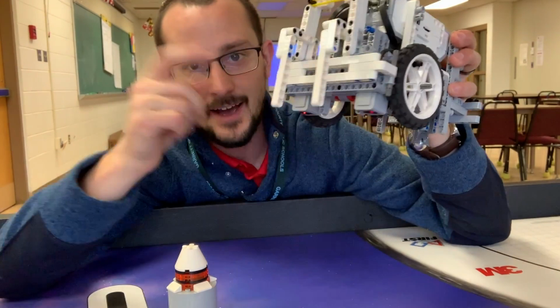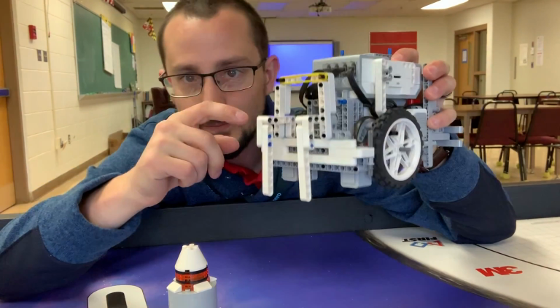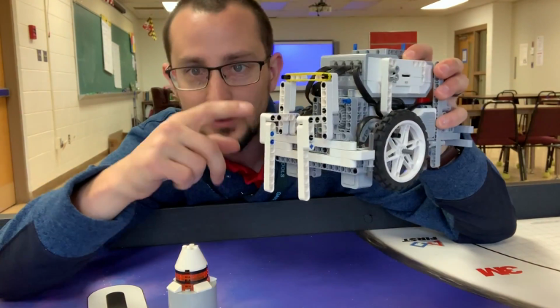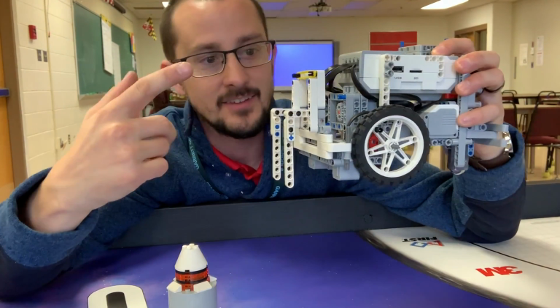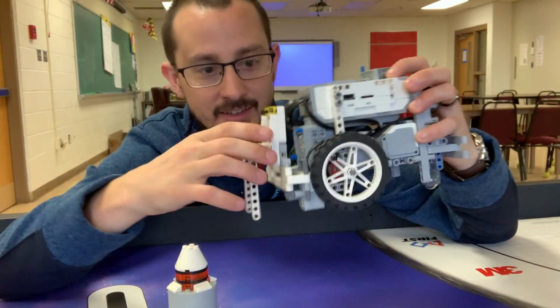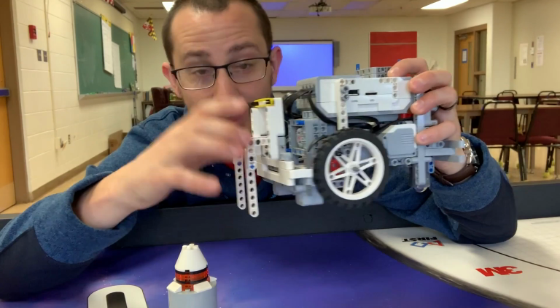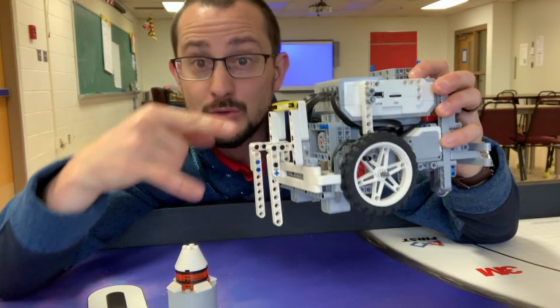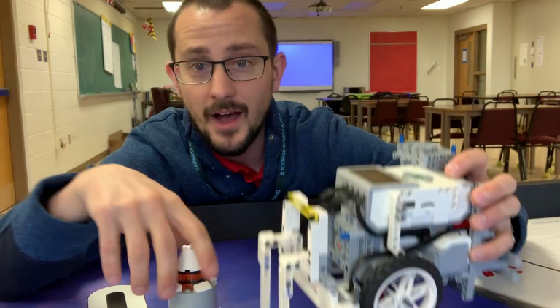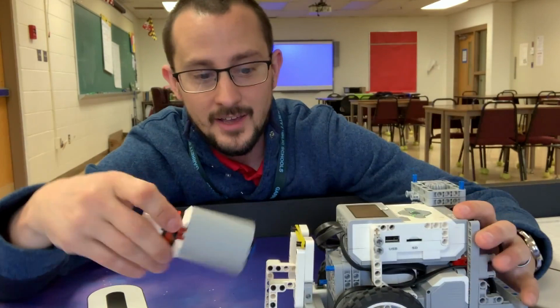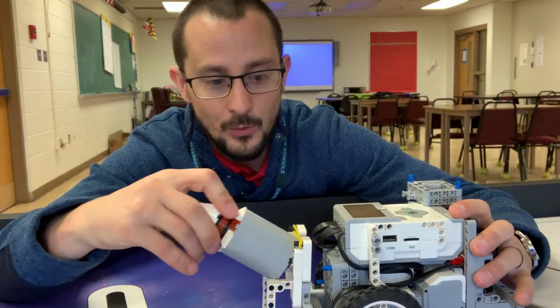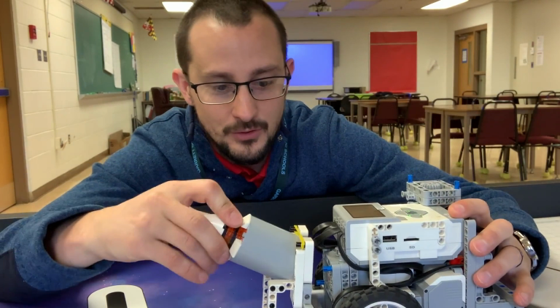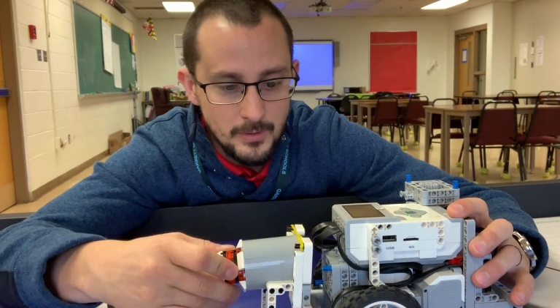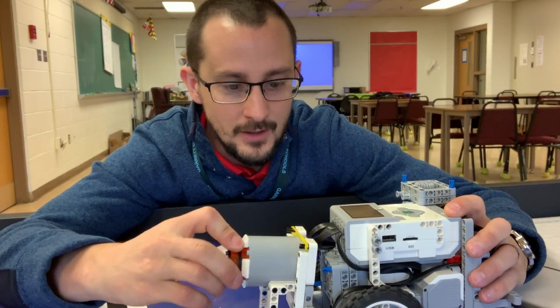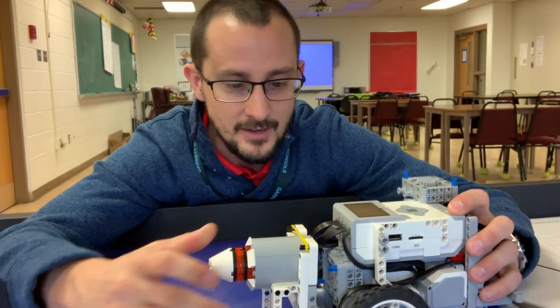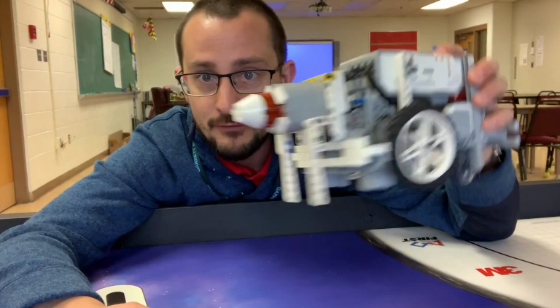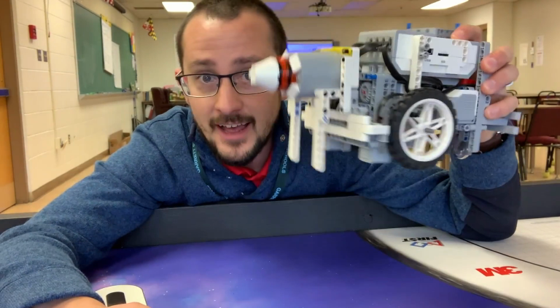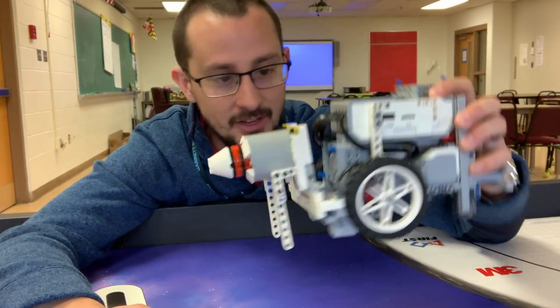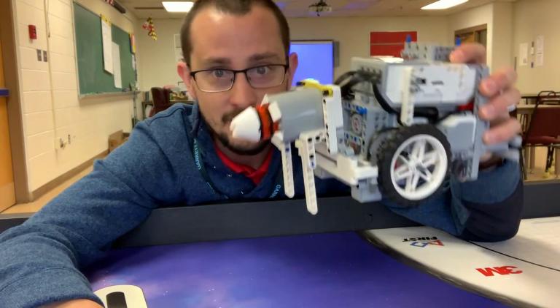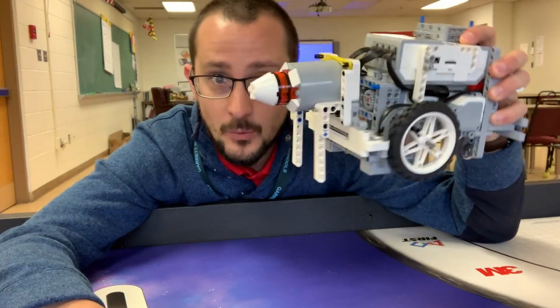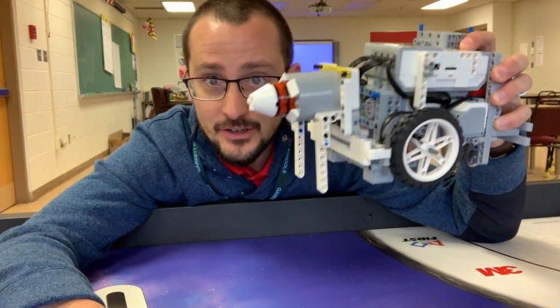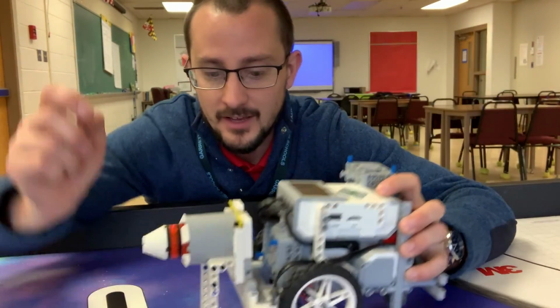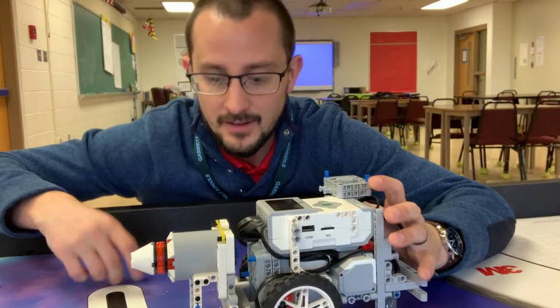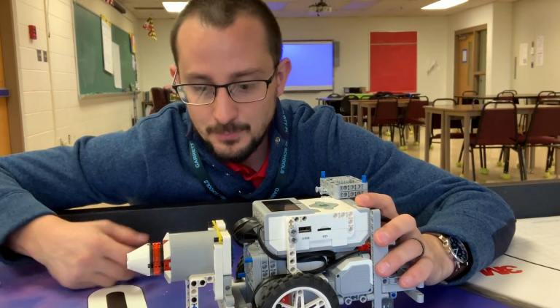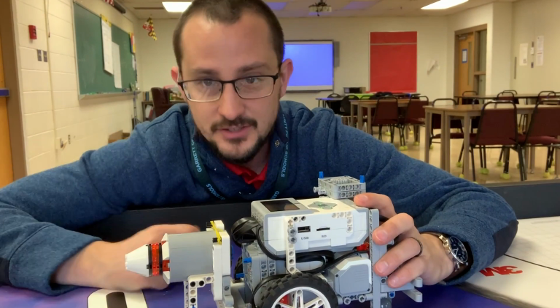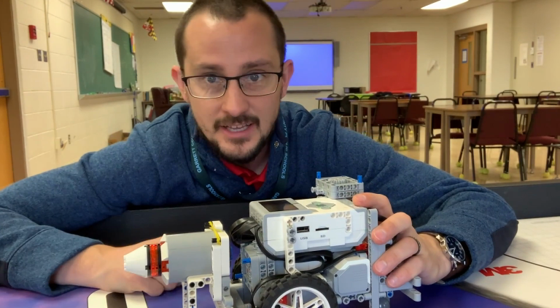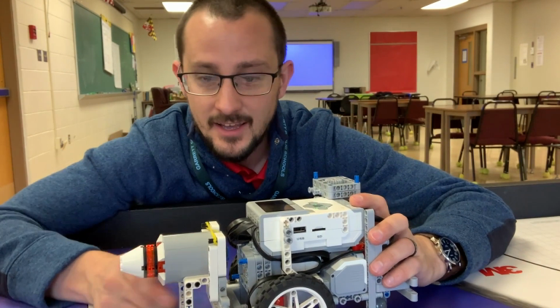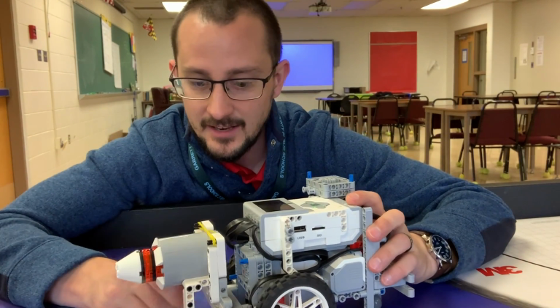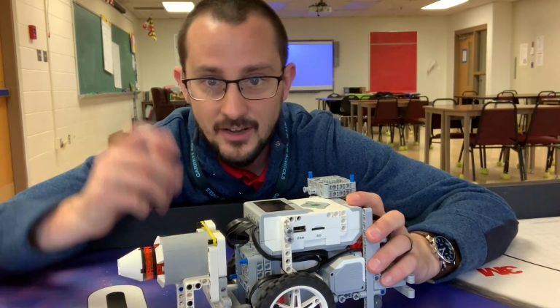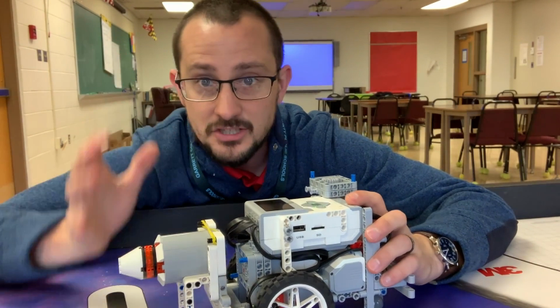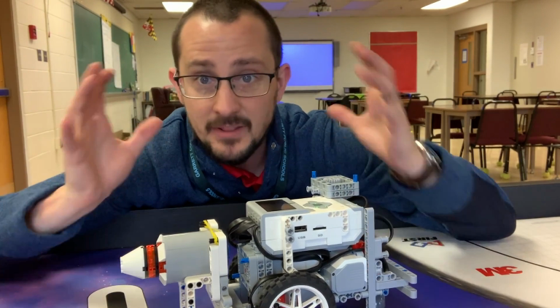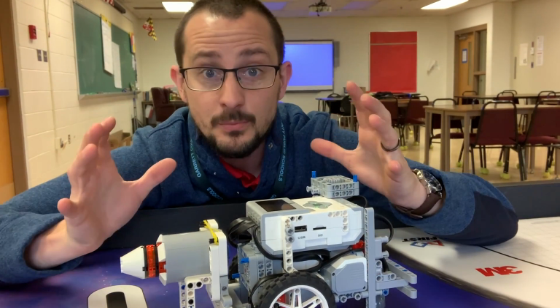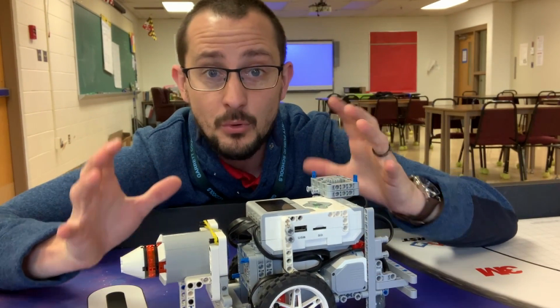I really like this thing. It works really well — it holds the tube. It's not going to fall out no matter what you do. It's pretty sturdy and it does the job, and that's what's most important.